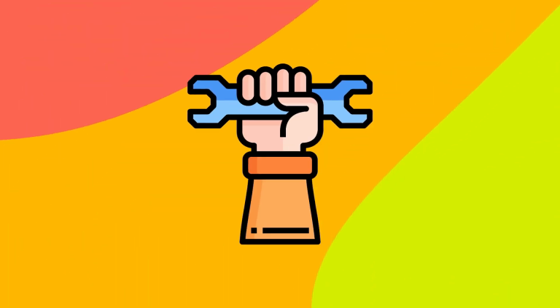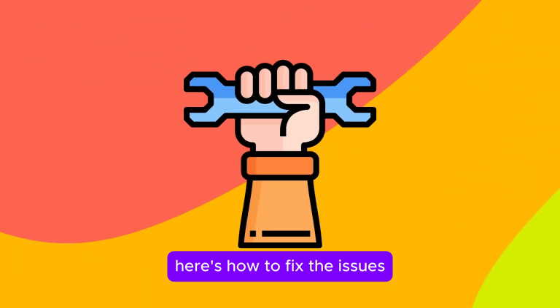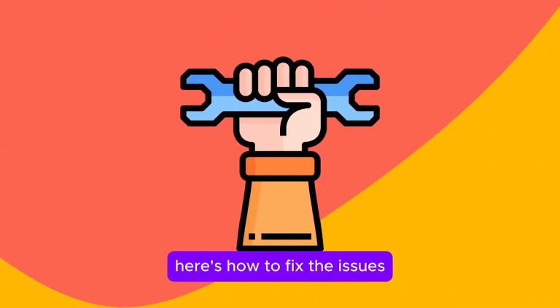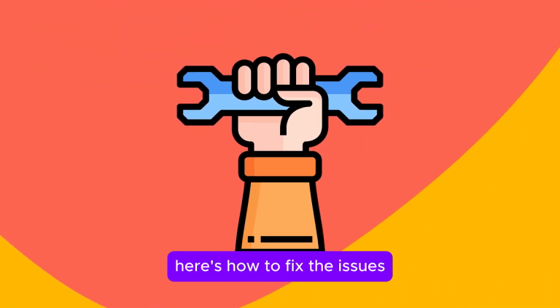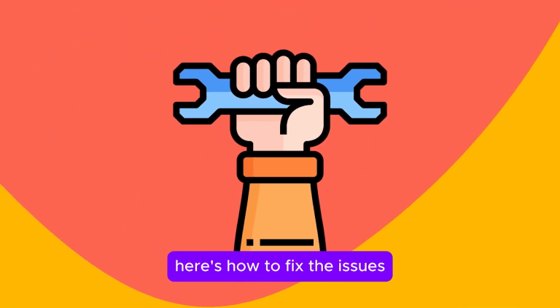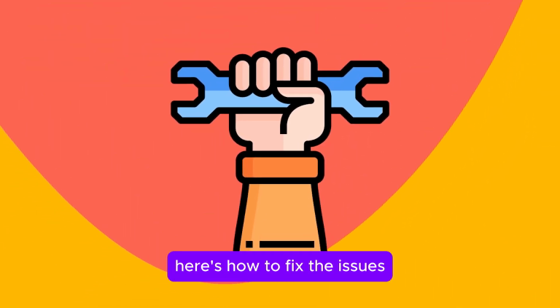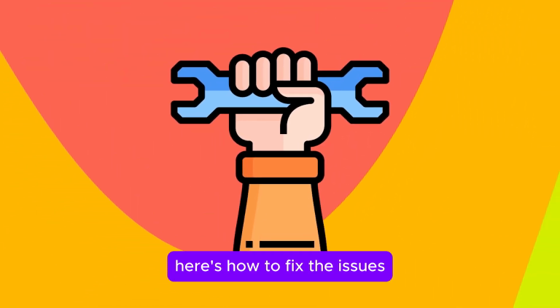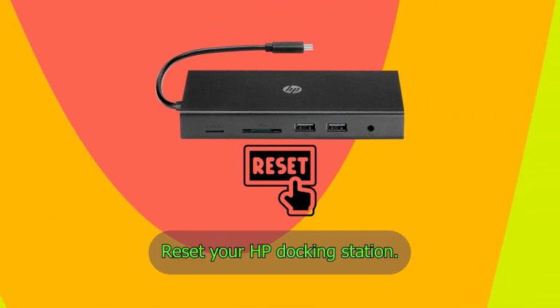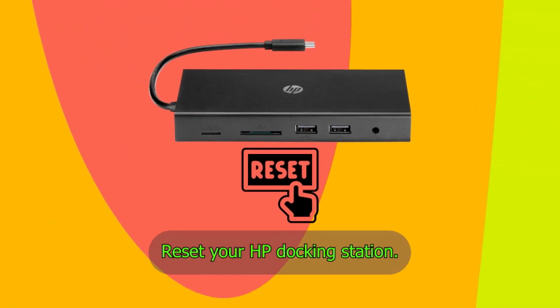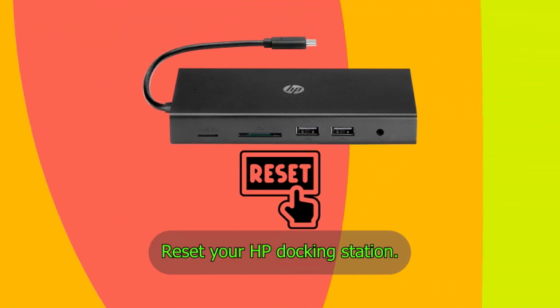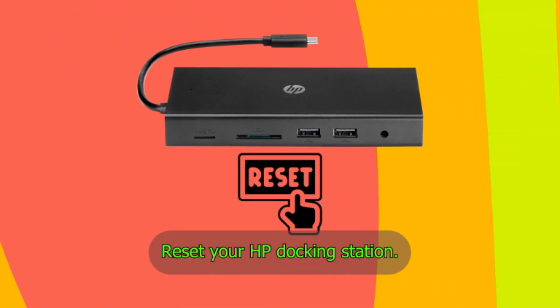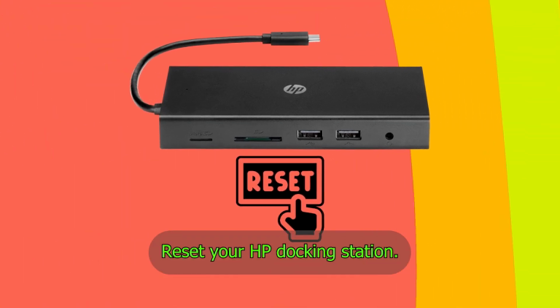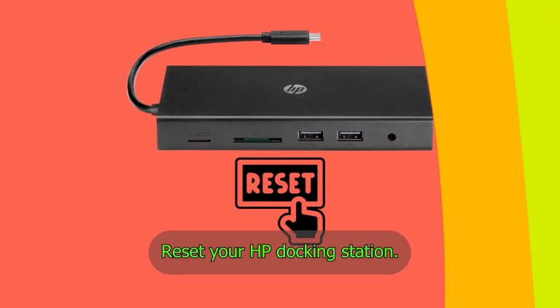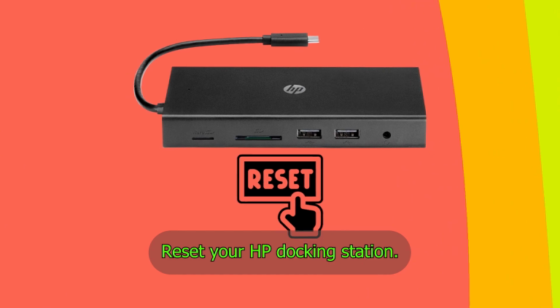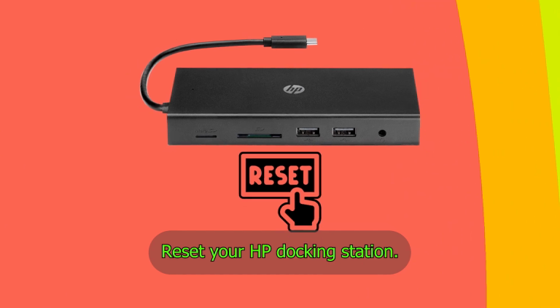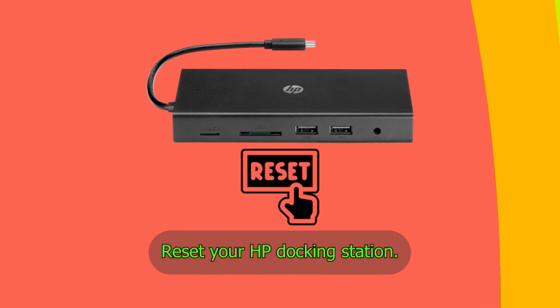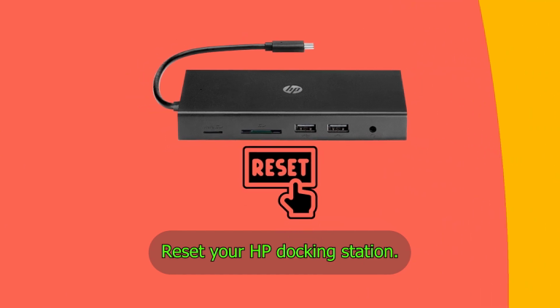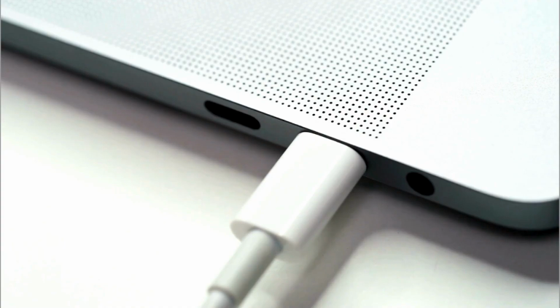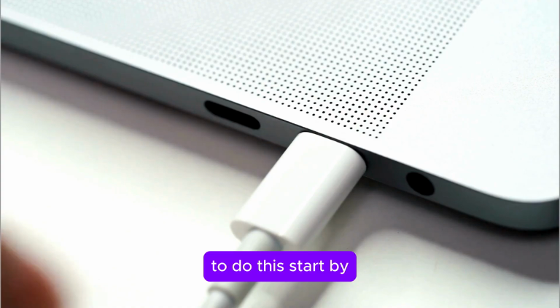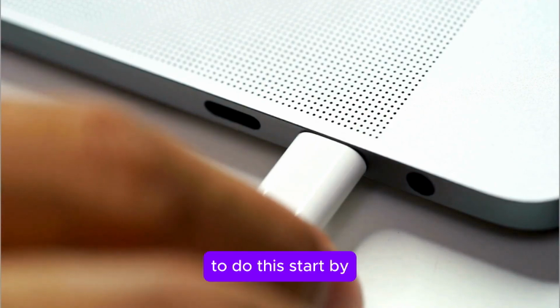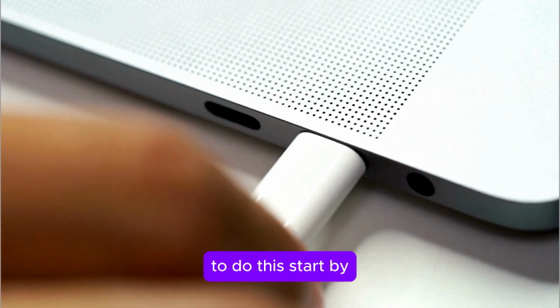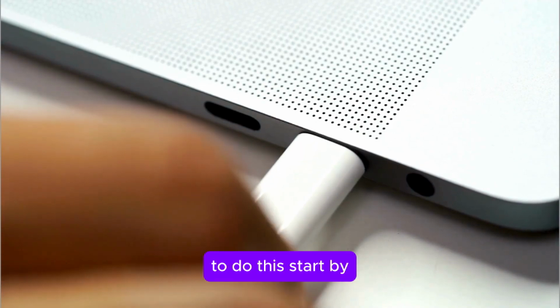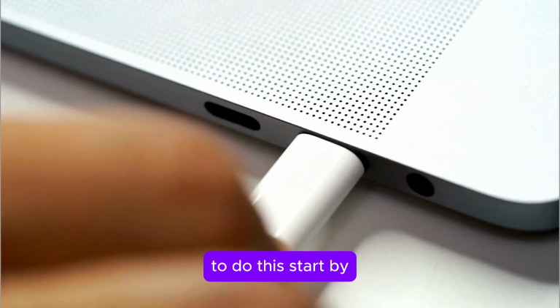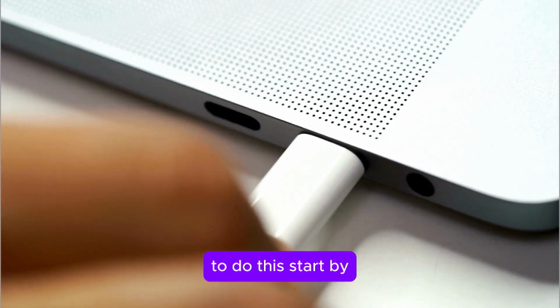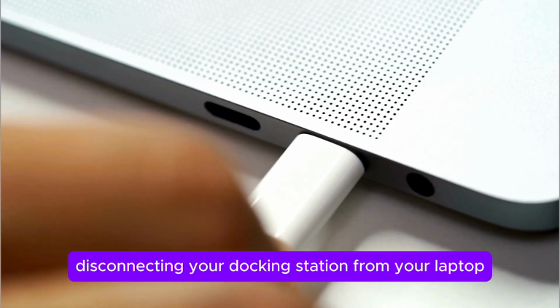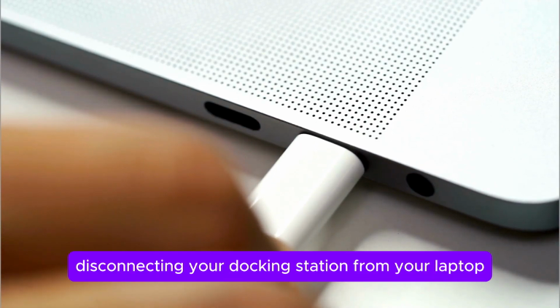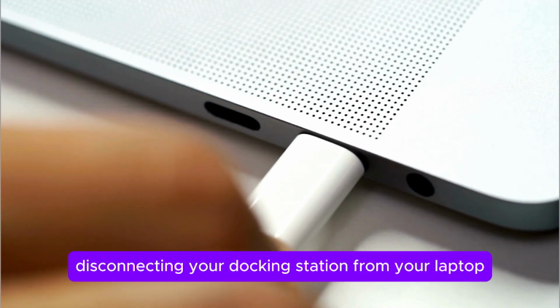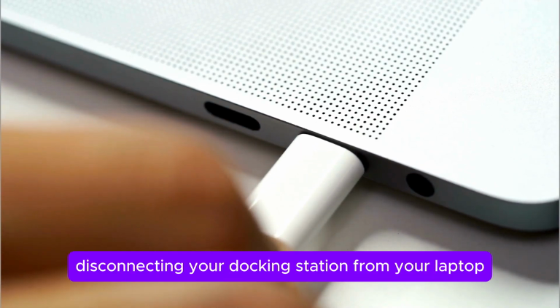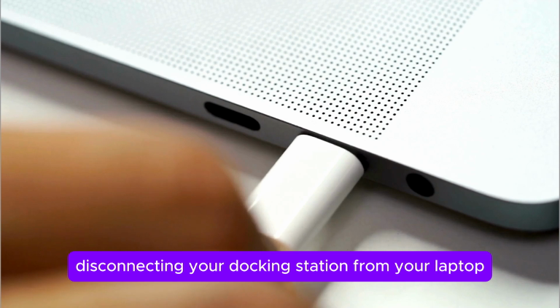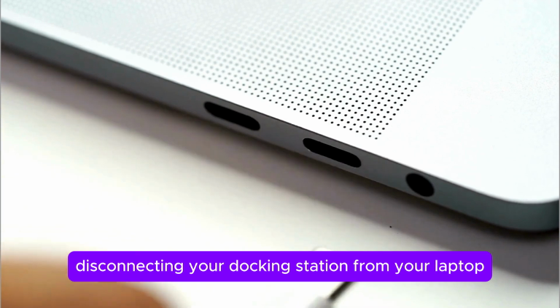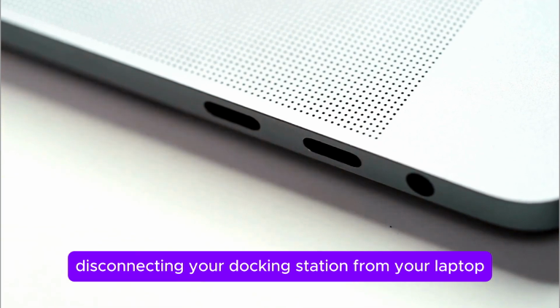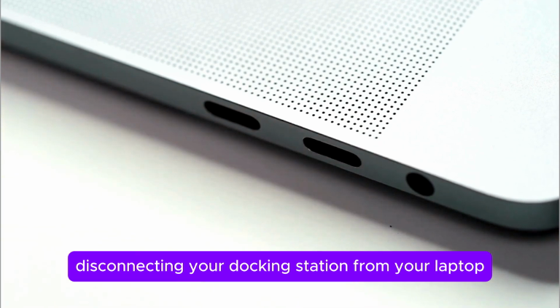Here's how to fix the issues. Reset your HP Docking Station. To do this, start by disconnecting your Docking Station from your laptop.